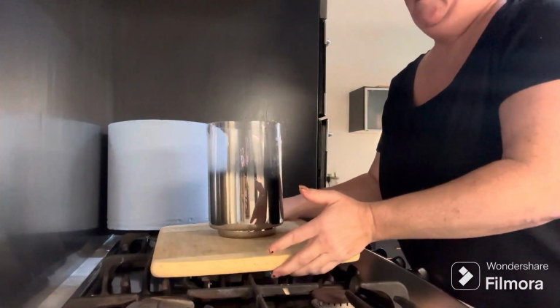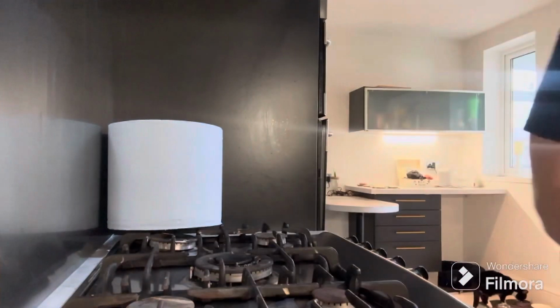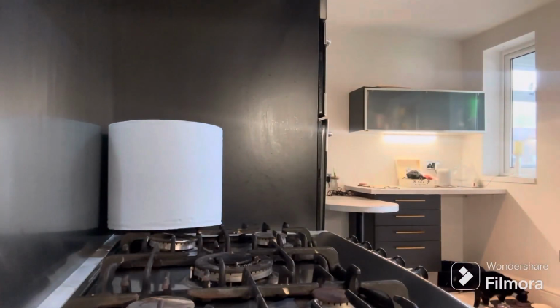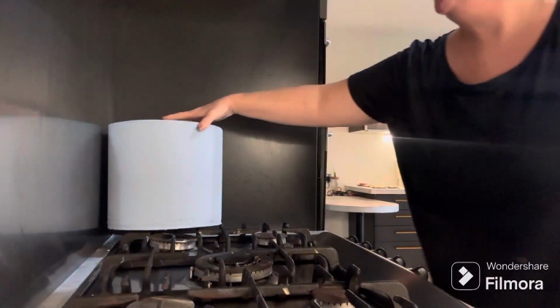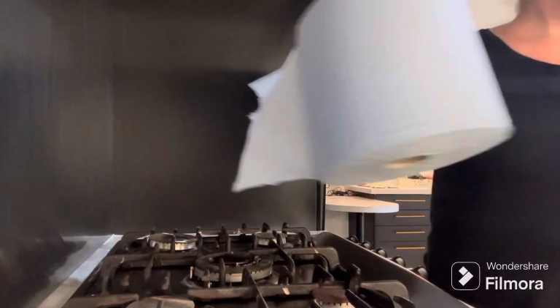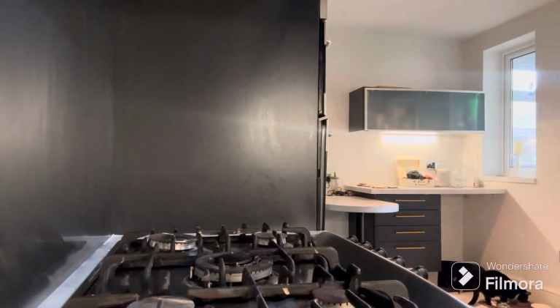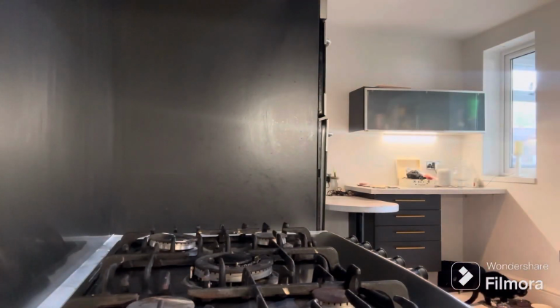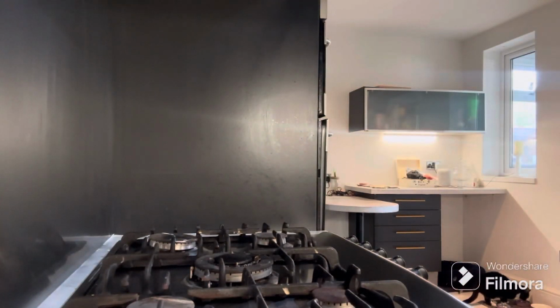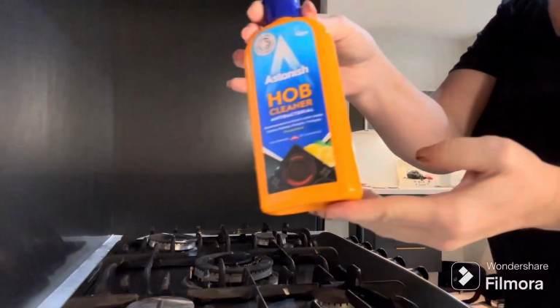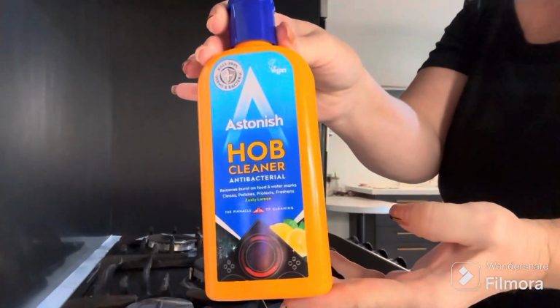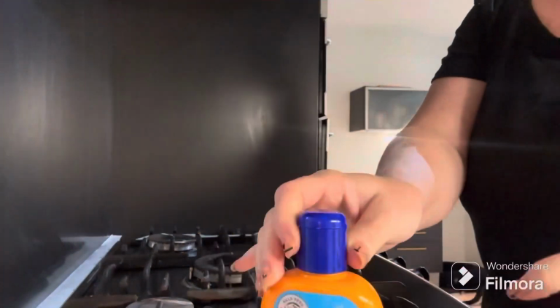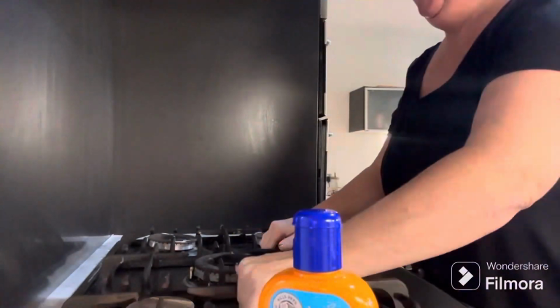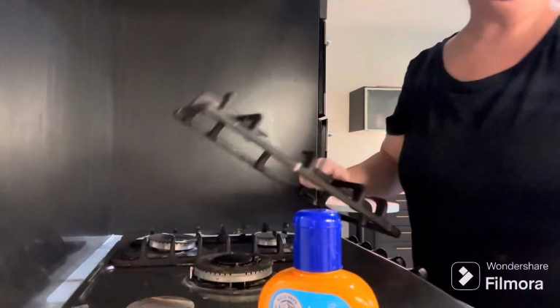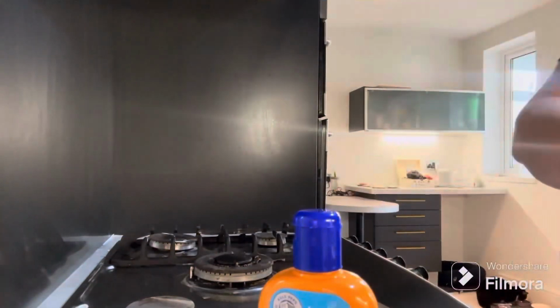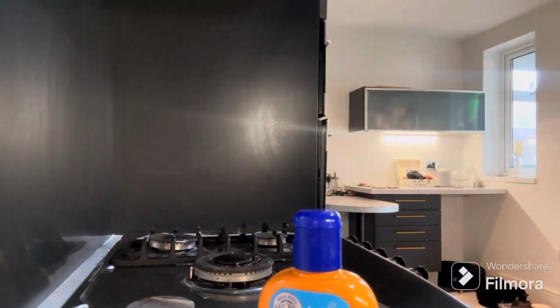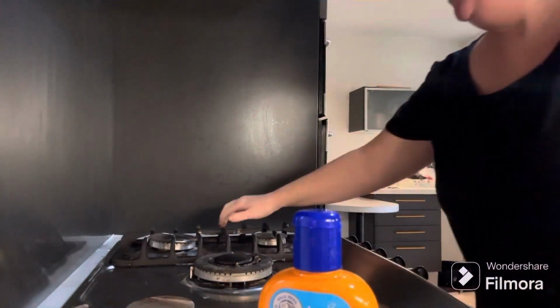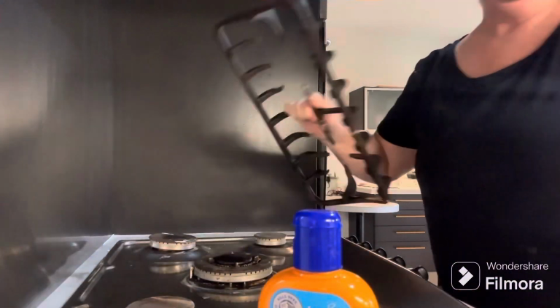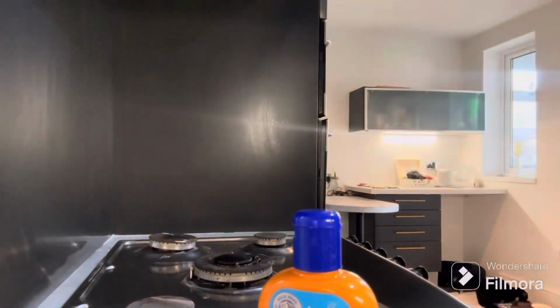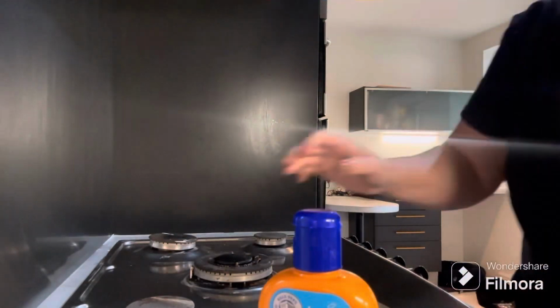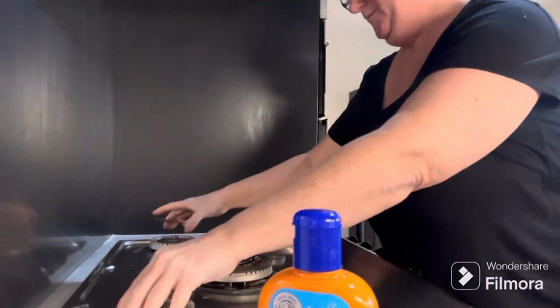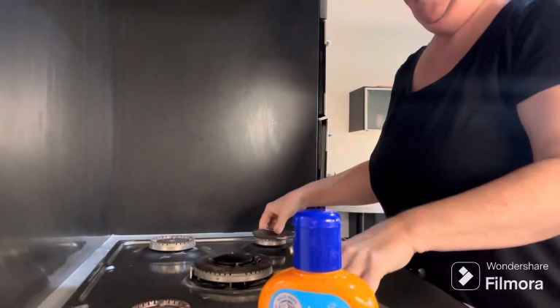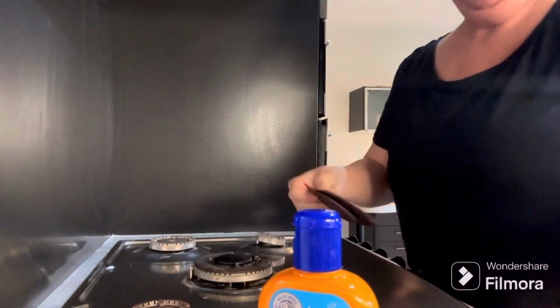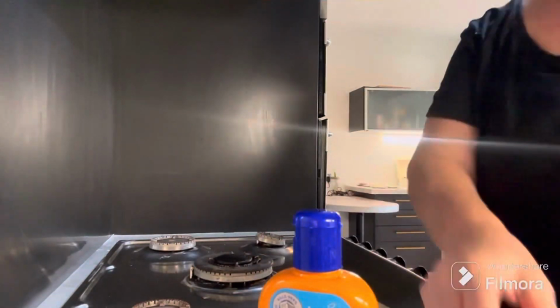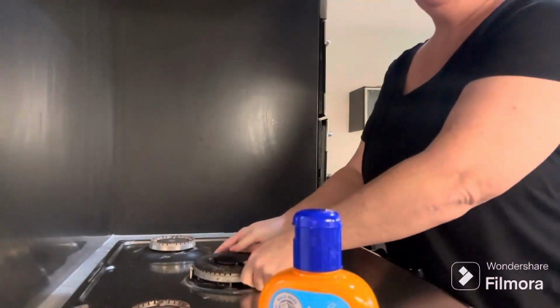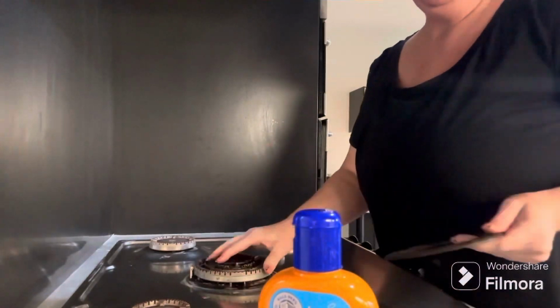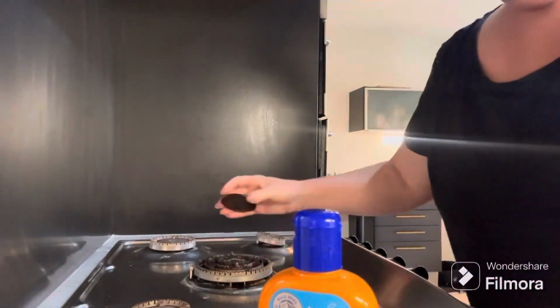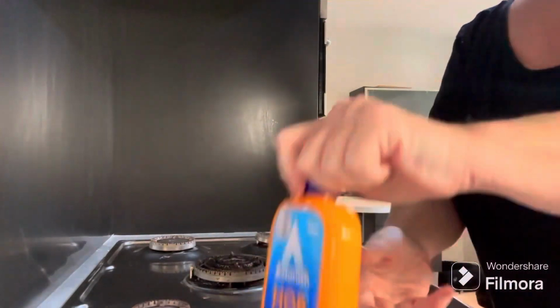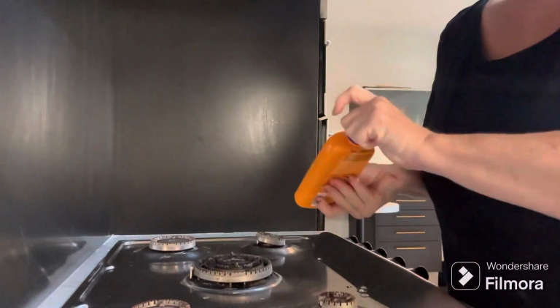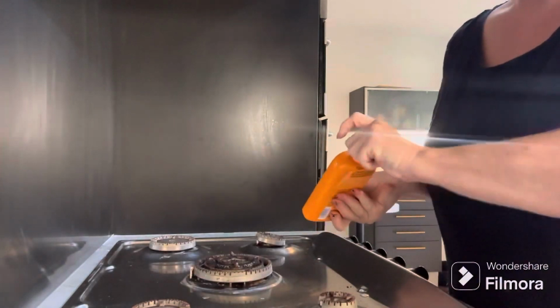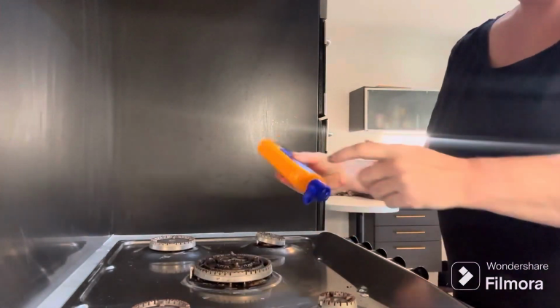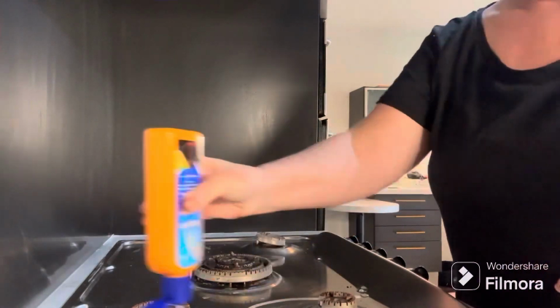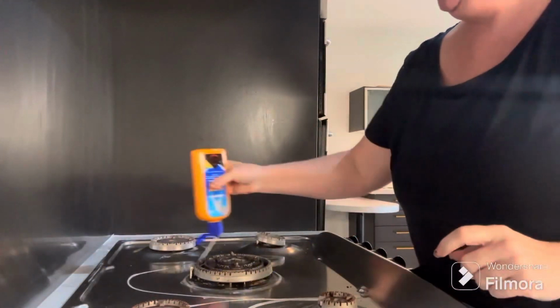Good morning, hope you're all alright and enjoyed this Easter. I needed to do some cleaning, so here we are doing just a quick freshen up in the kitchen. Enjoy your day everybody.